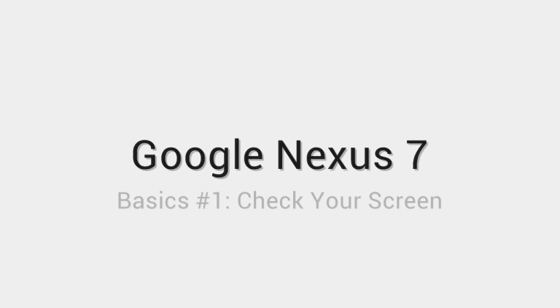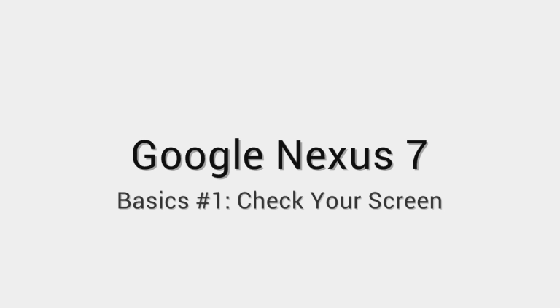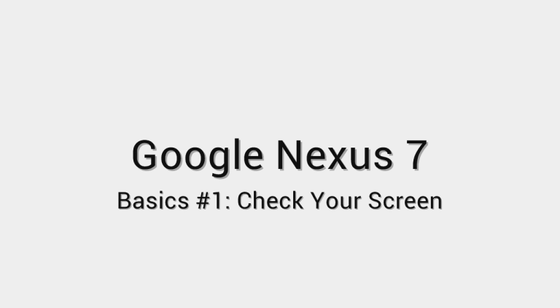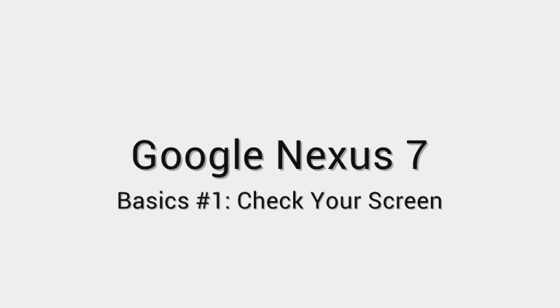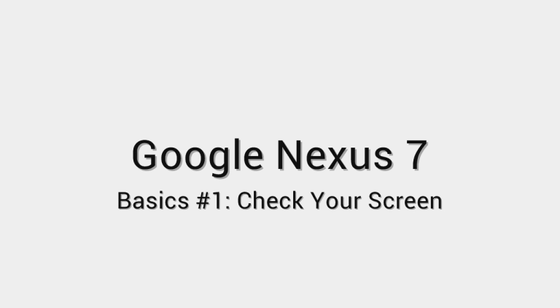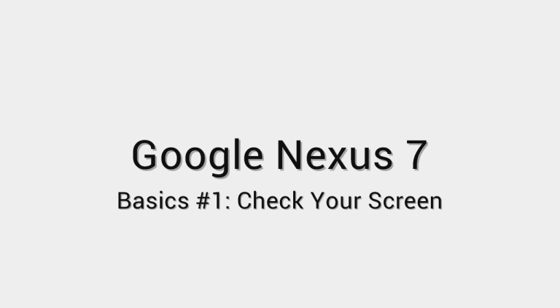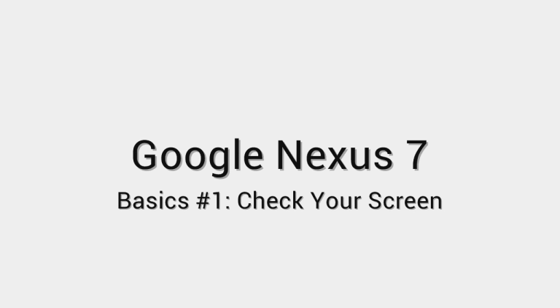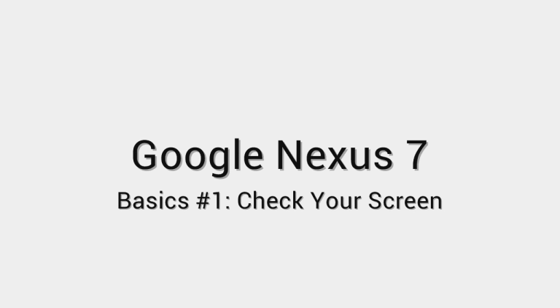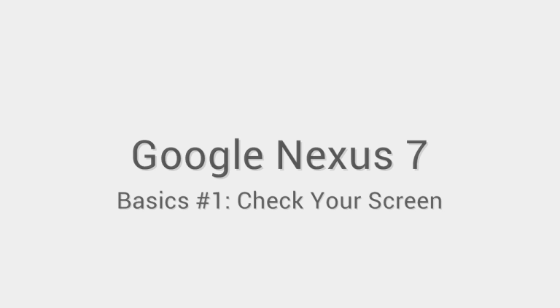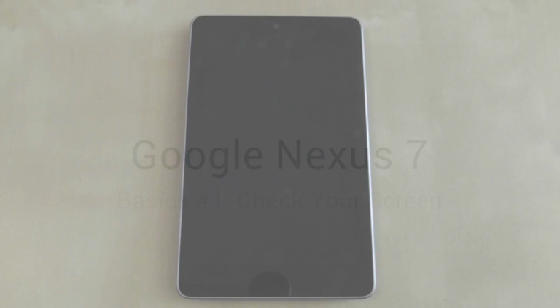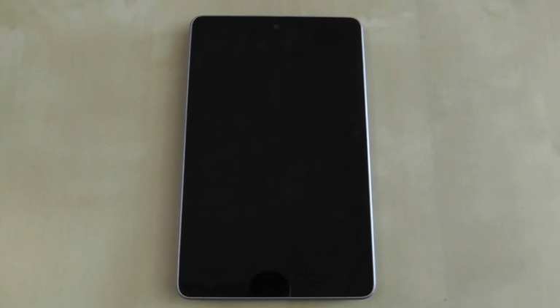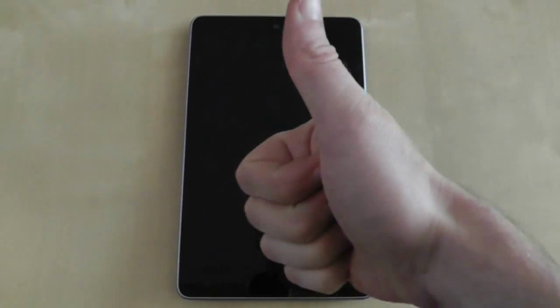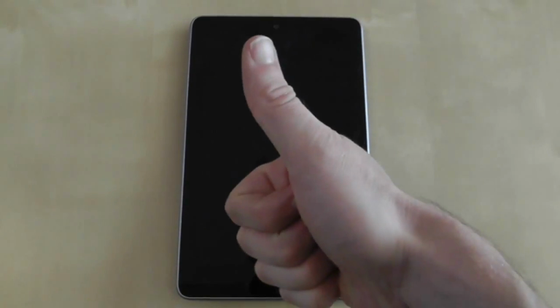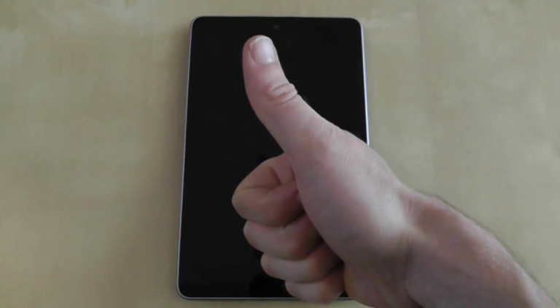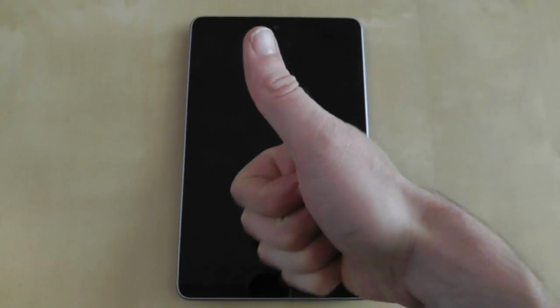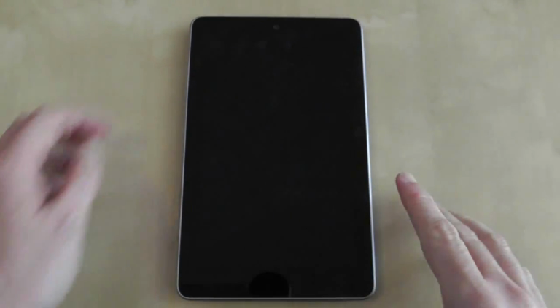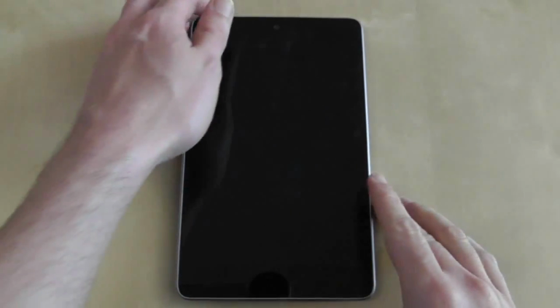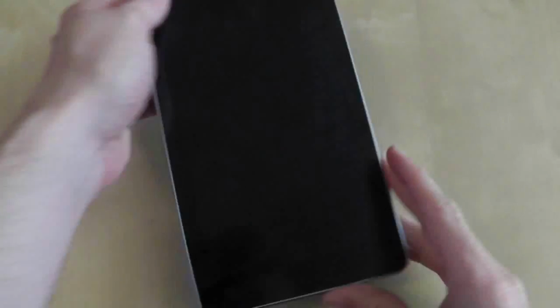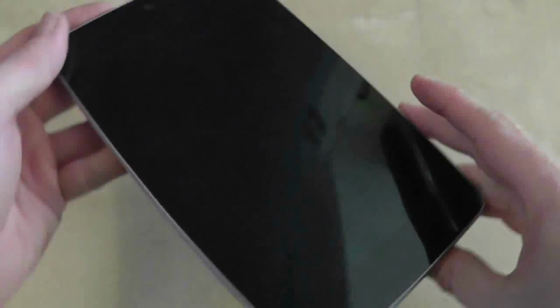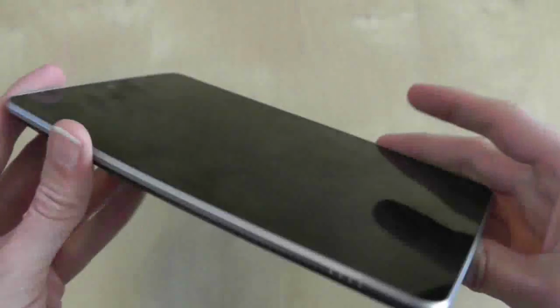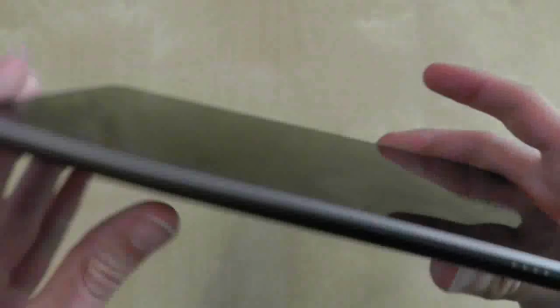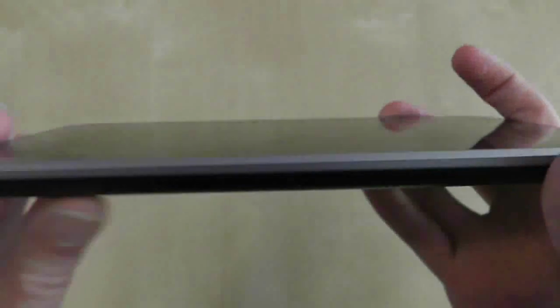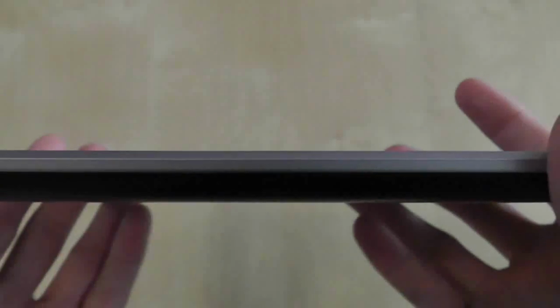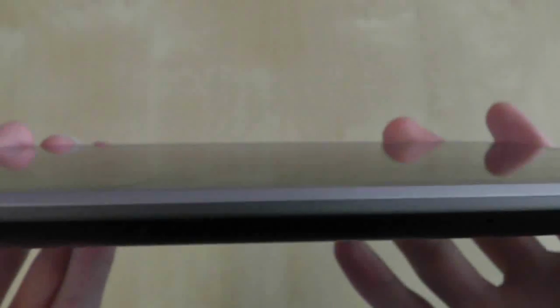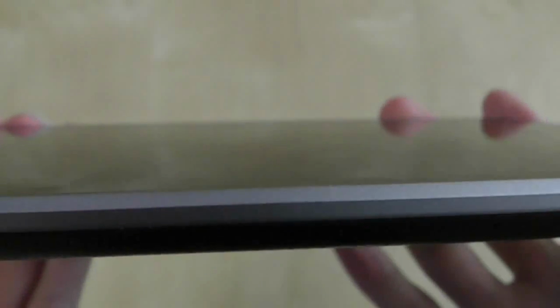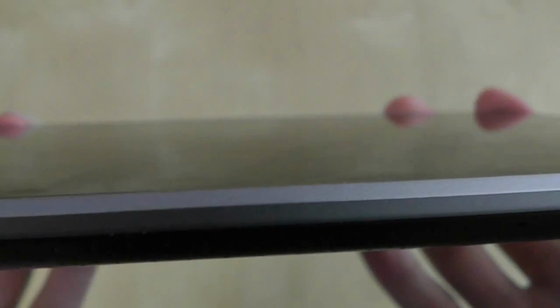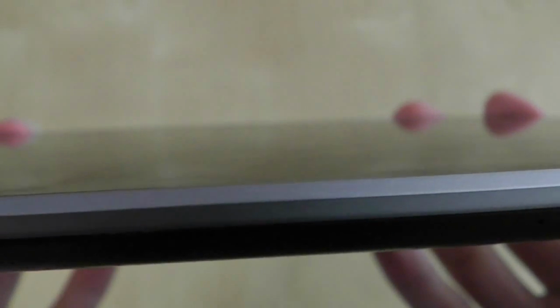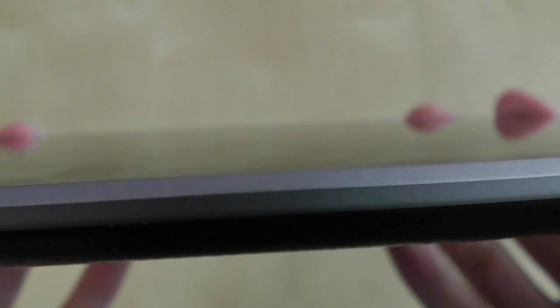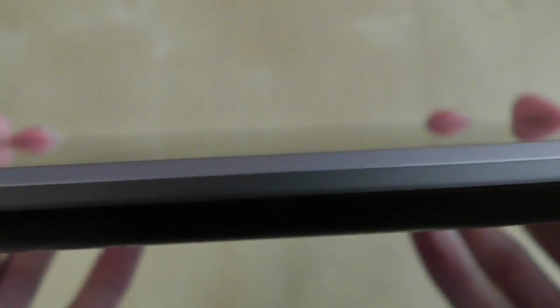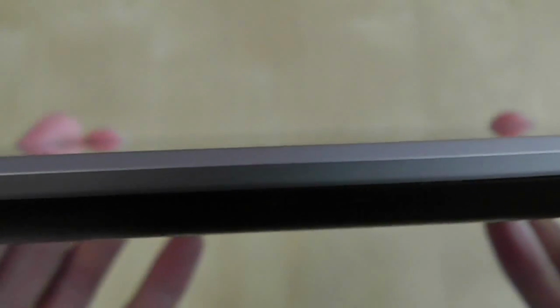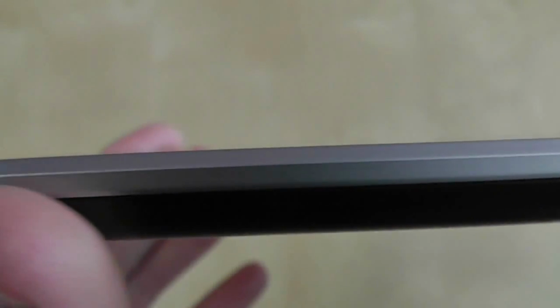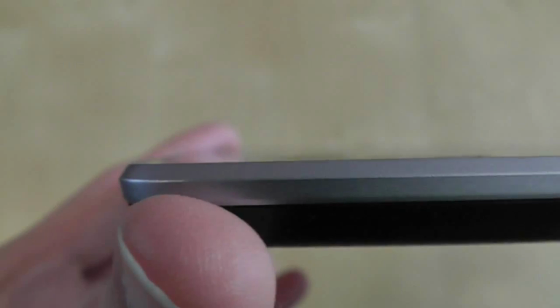Welcome to the world of the Google Nexus 7. I just hope you haven't got a defective one. The first thing you need to do is check the physical condition of the screen. There have been reports of the screen separating from the casing, so much so that a creaking noise can be heard when you press on the borders.